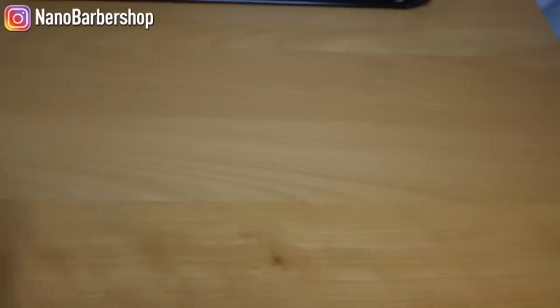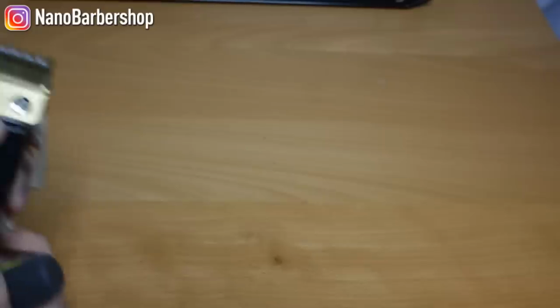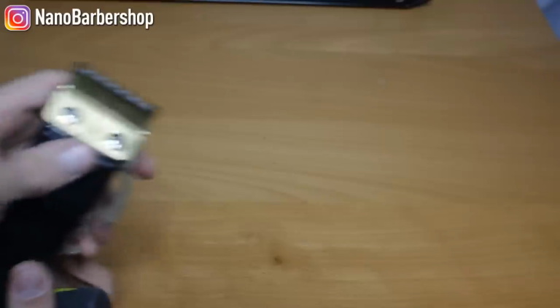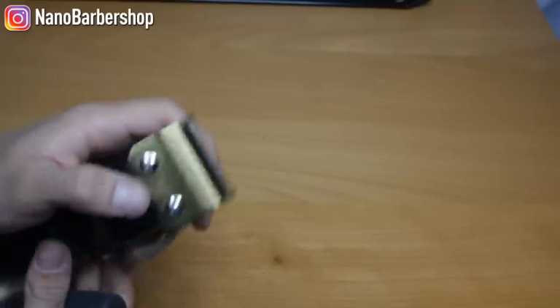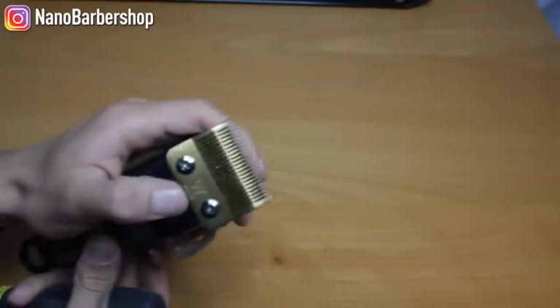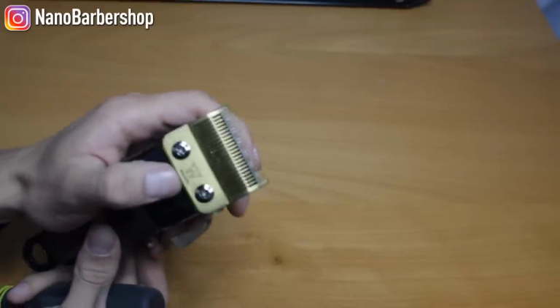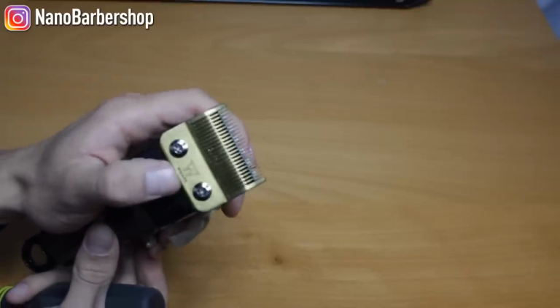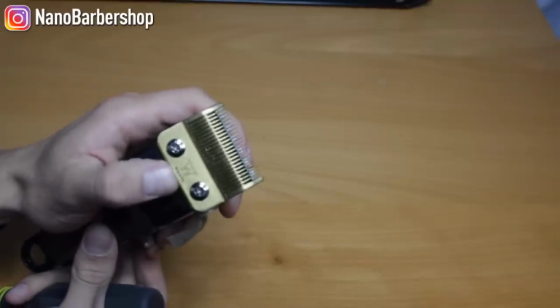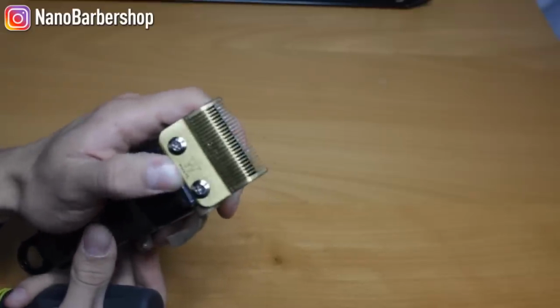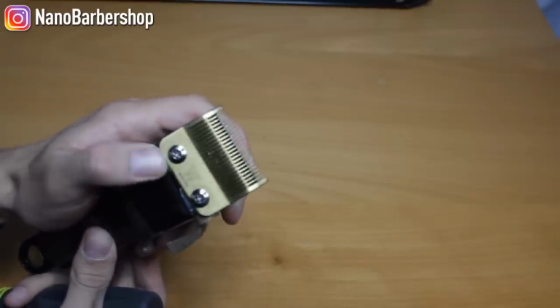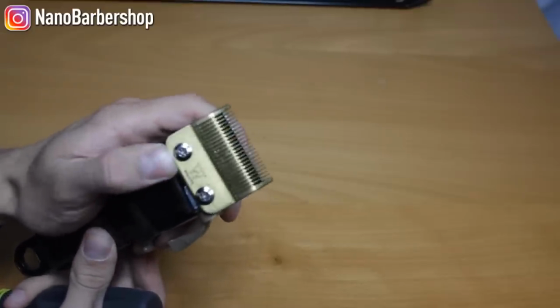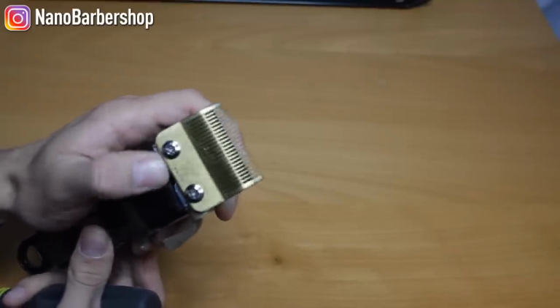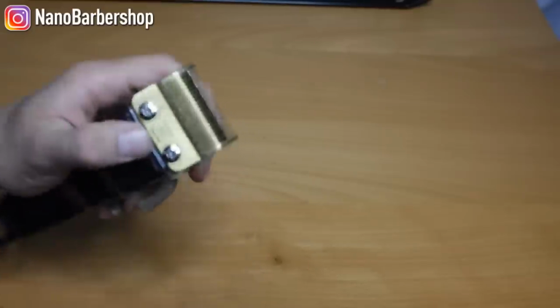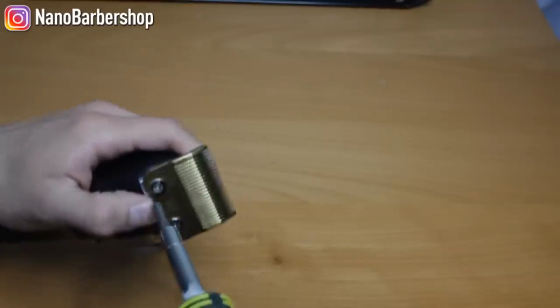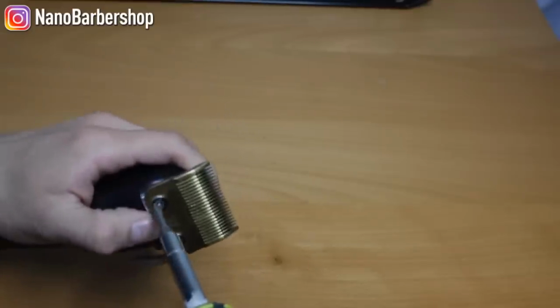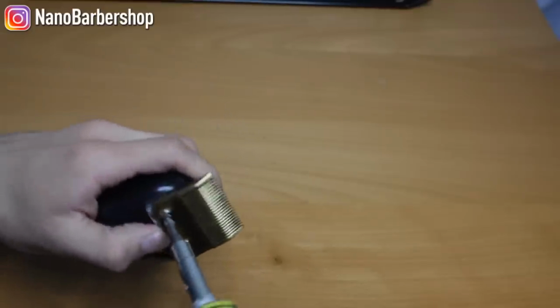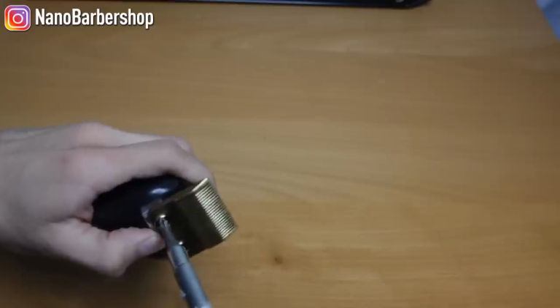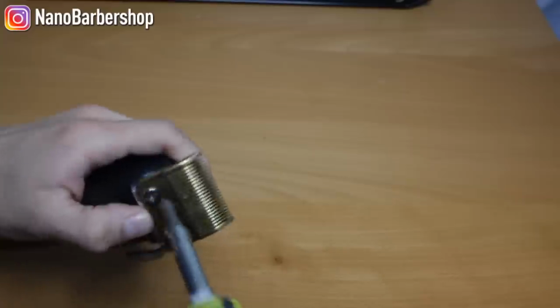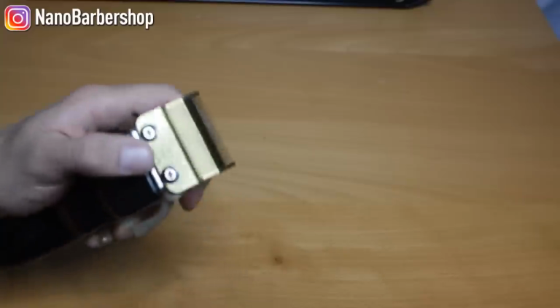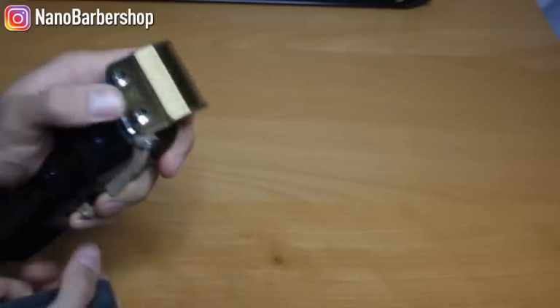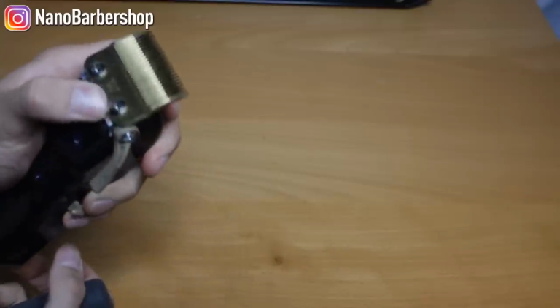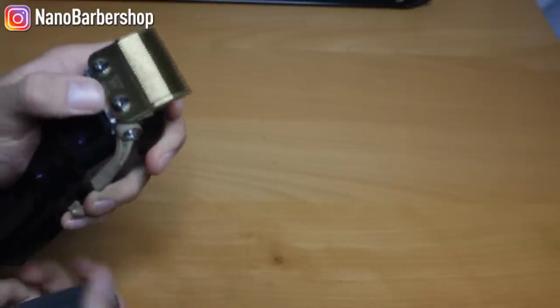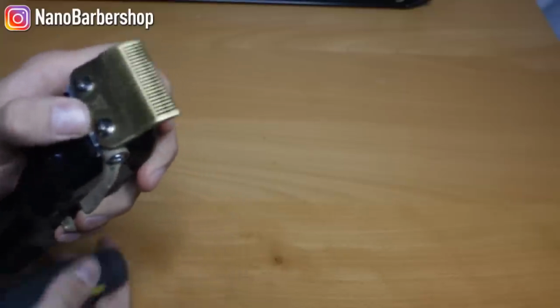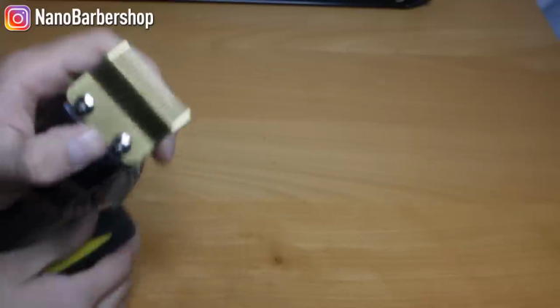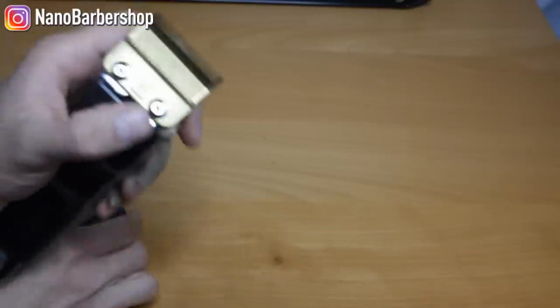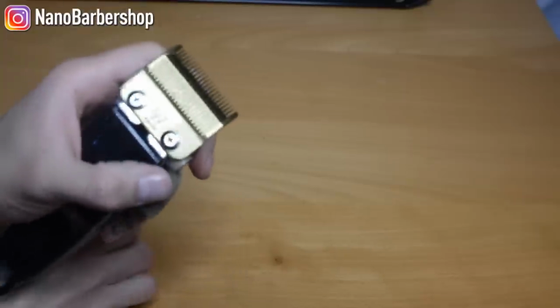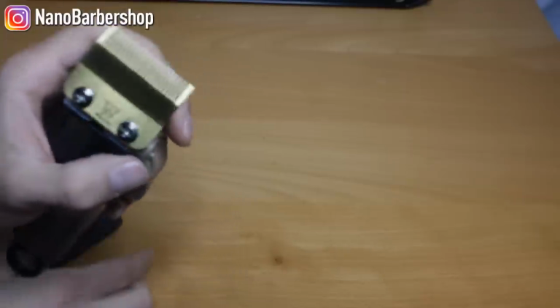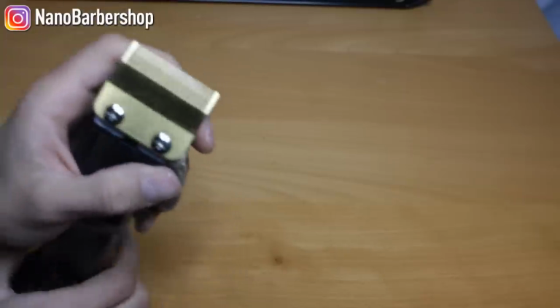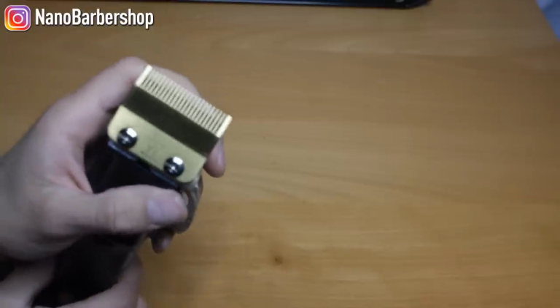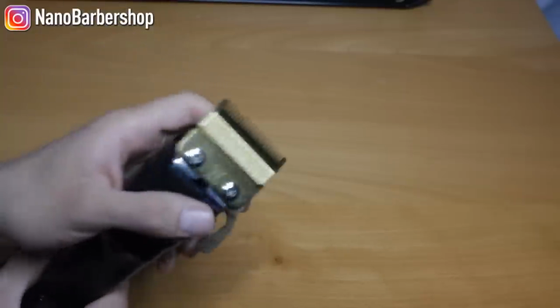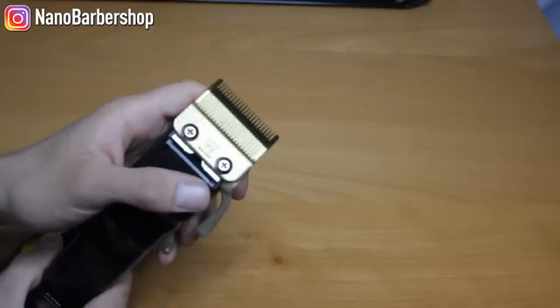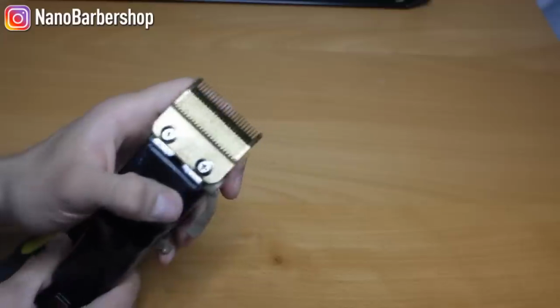Start by pushing the blade all the way forward. Loosen them up a little bit just so you can still tweak the blade and make it zero gapped.